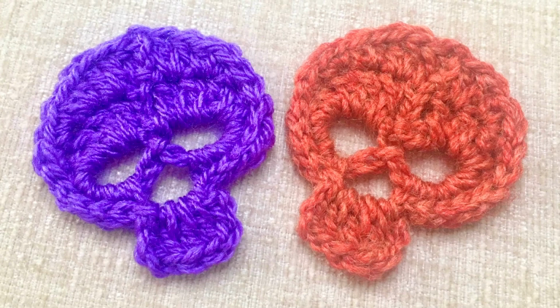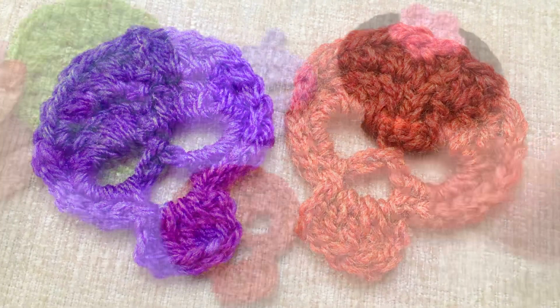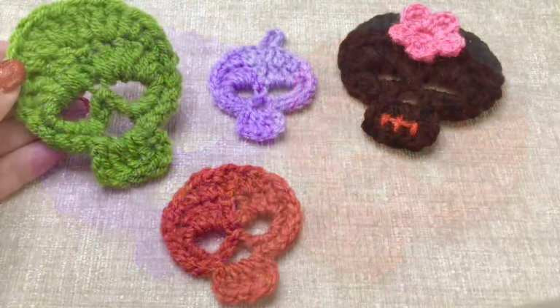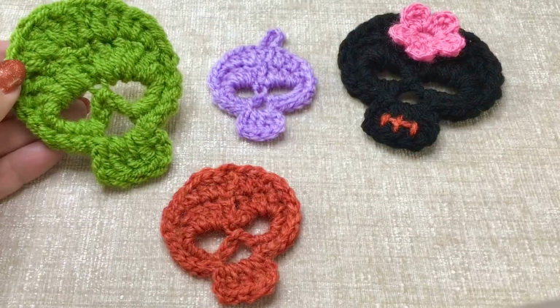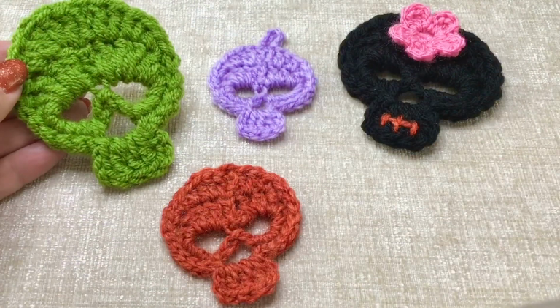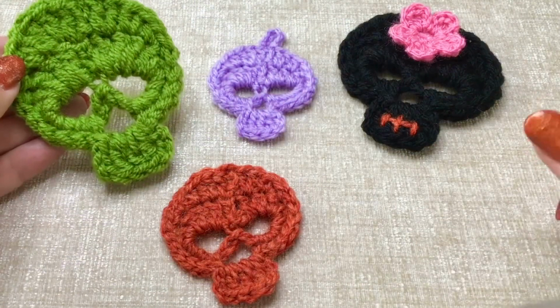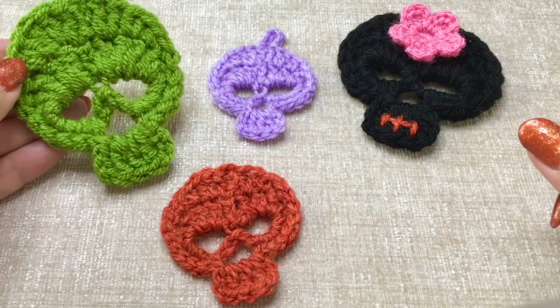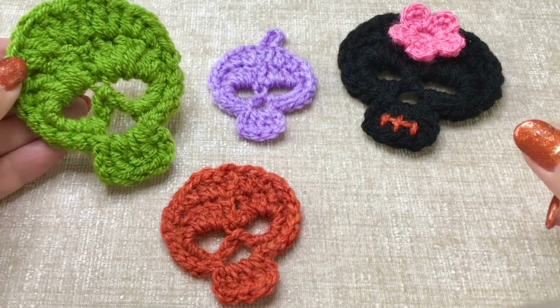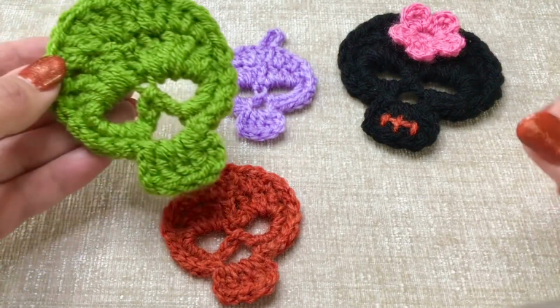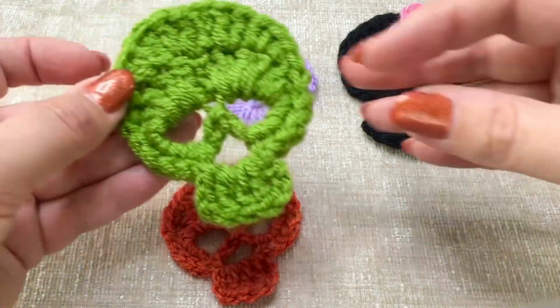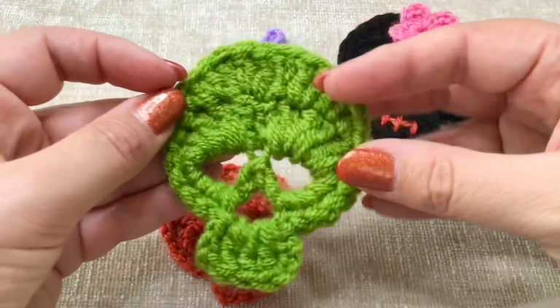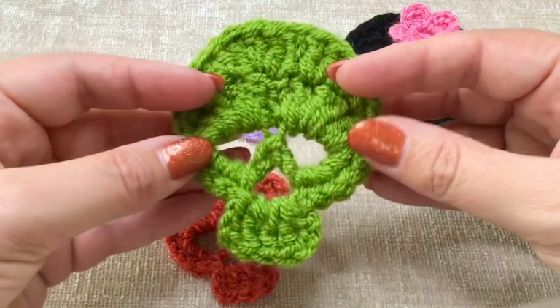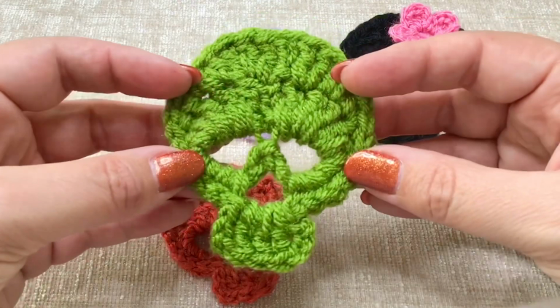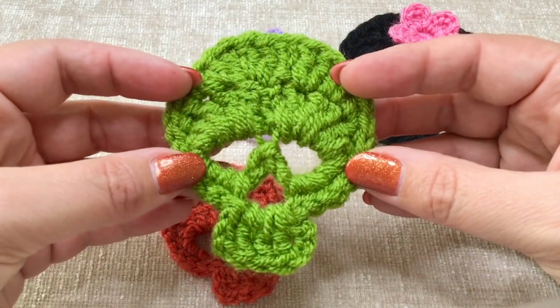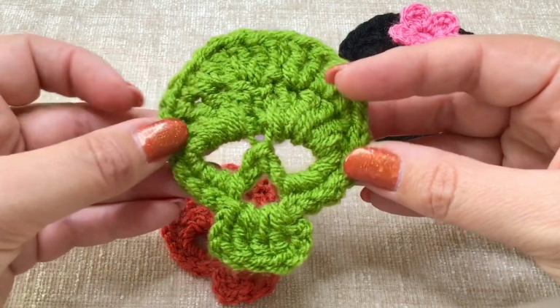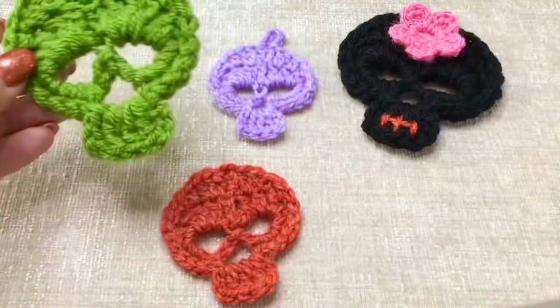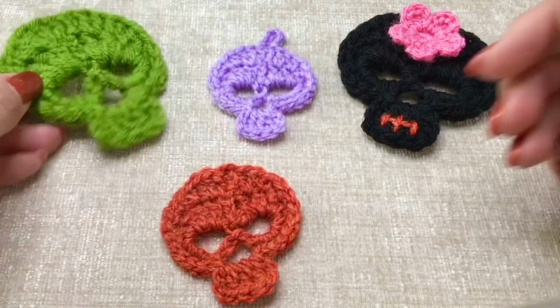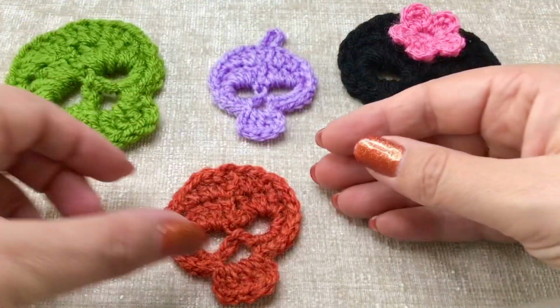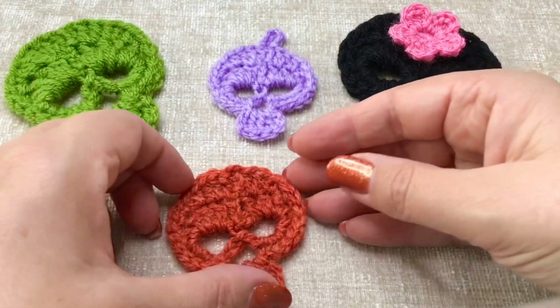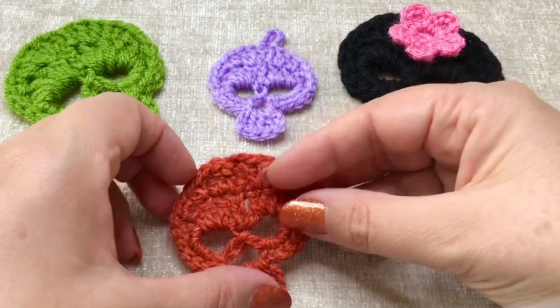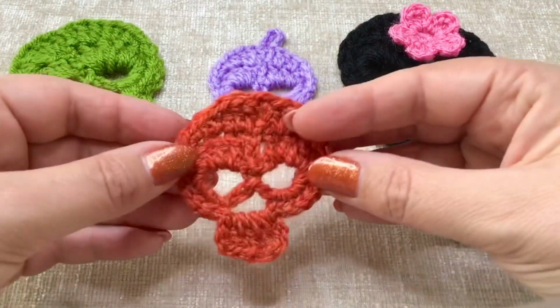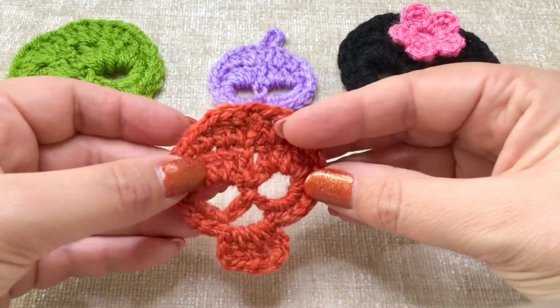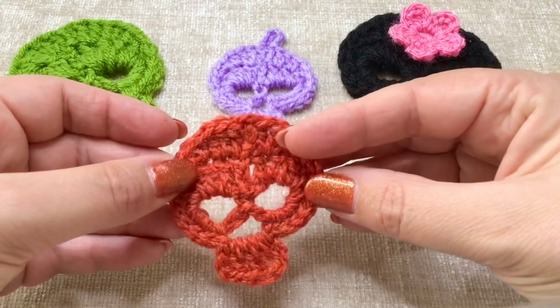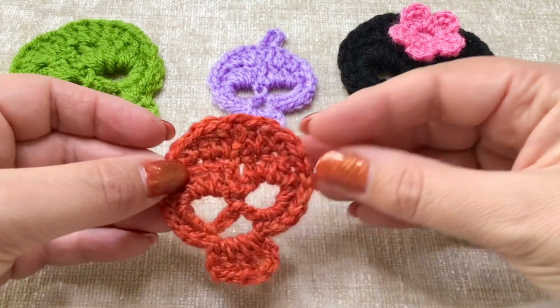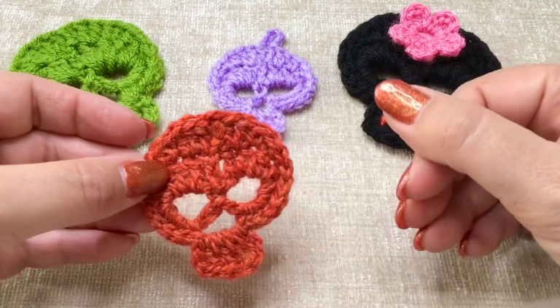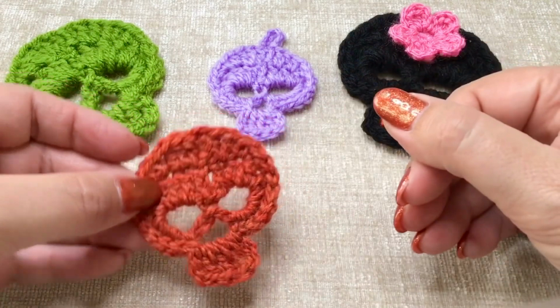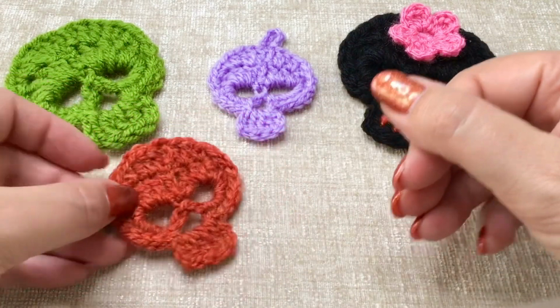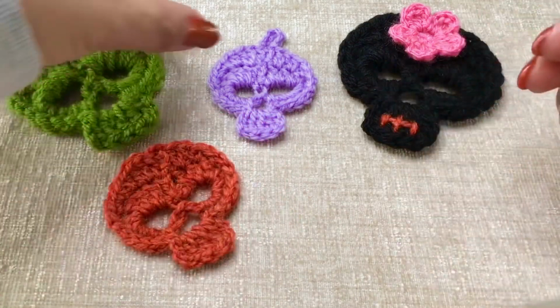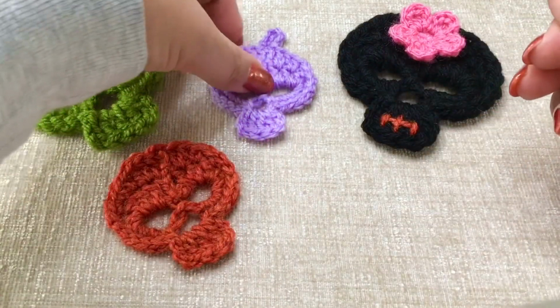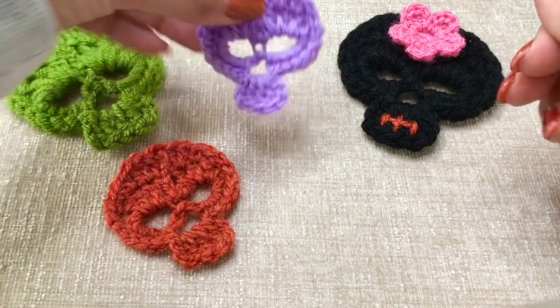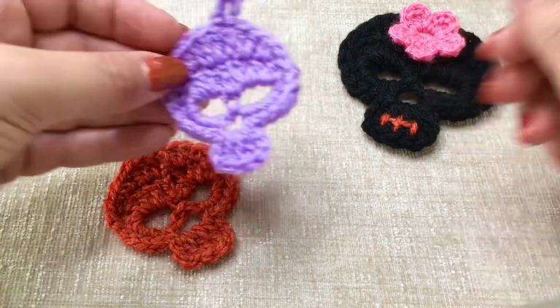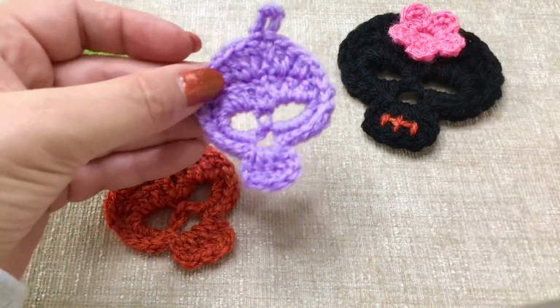Hi there everybody and welcome back to my channel. In today's tutorial I'm going to be showing you how to crochet up one of these maybe not so scary, slightly cute little skull appliques.